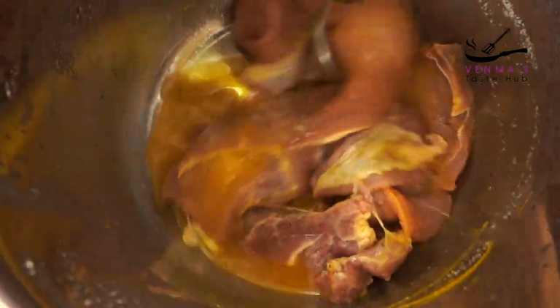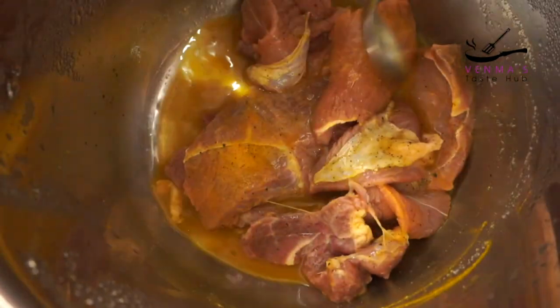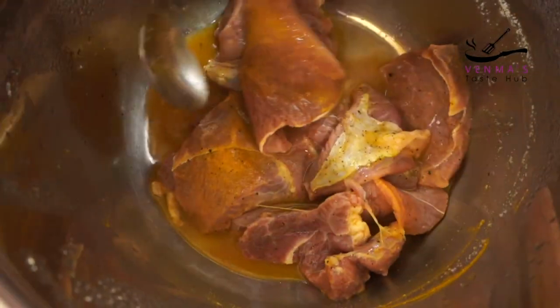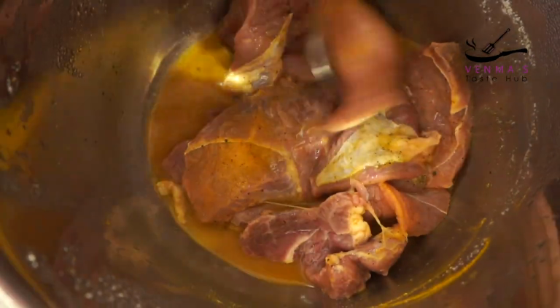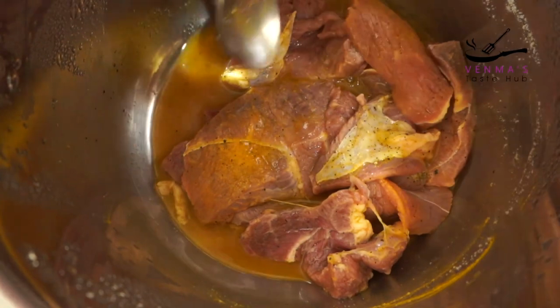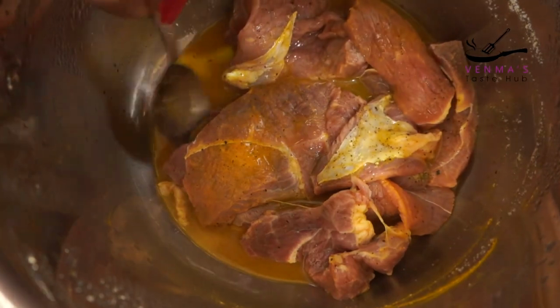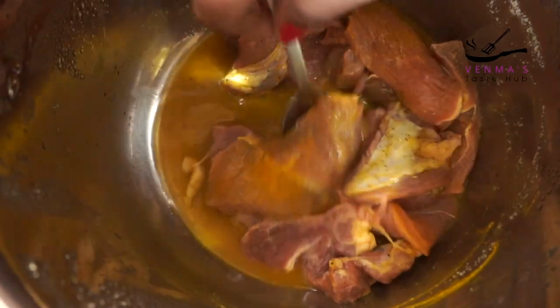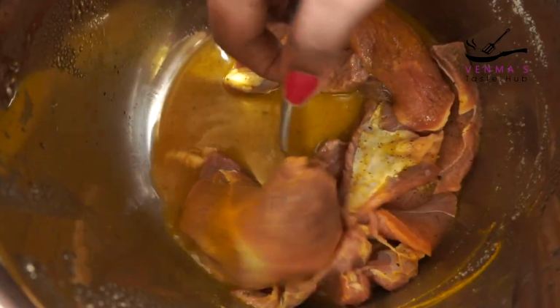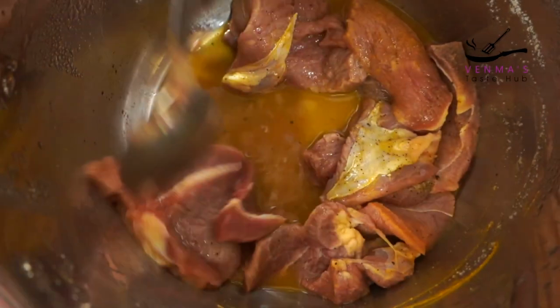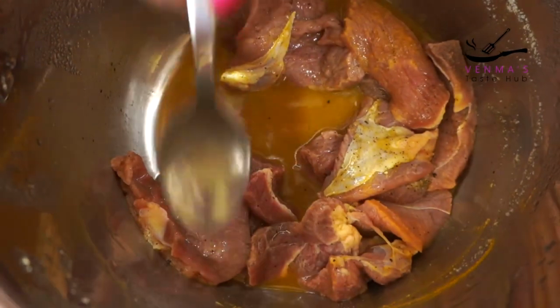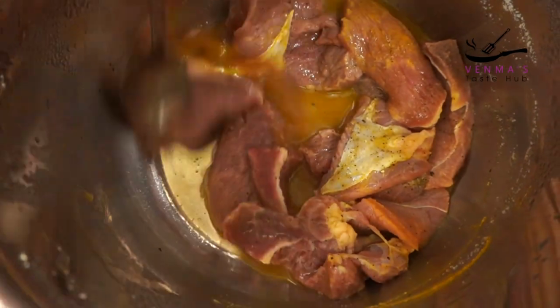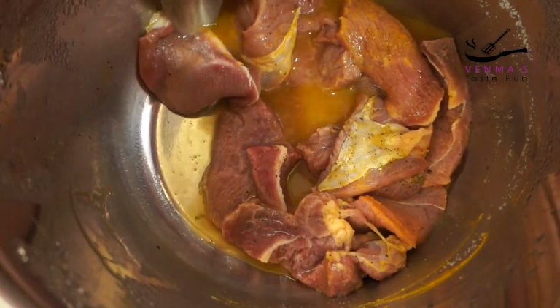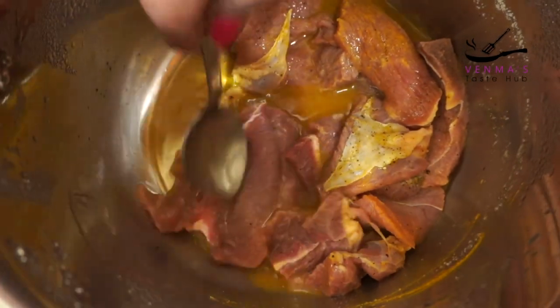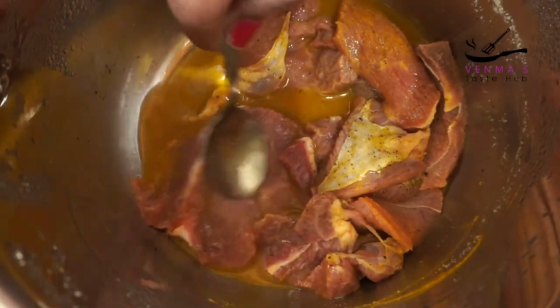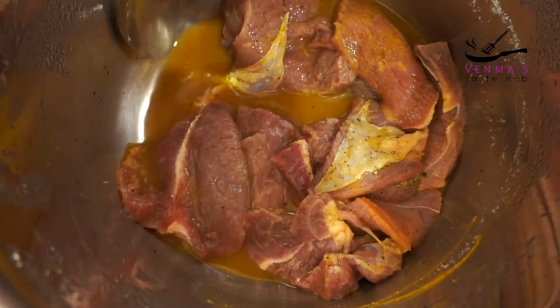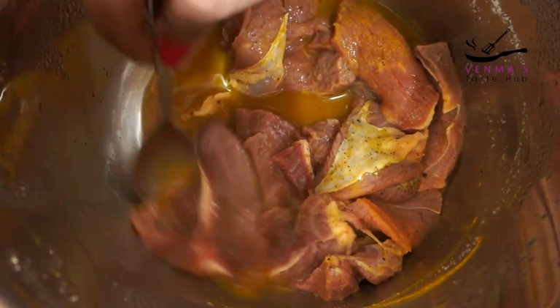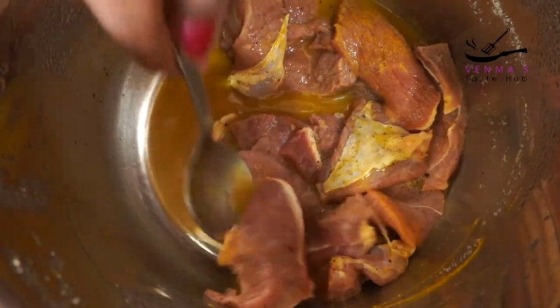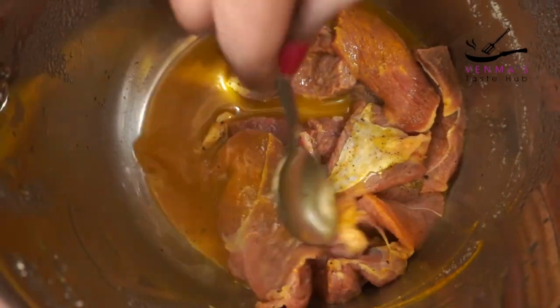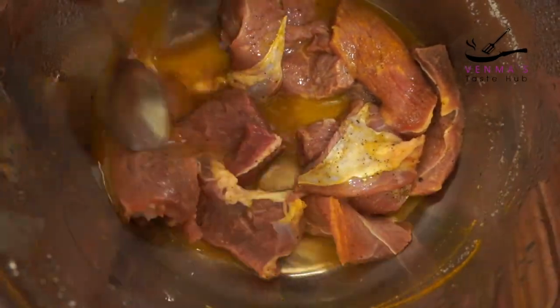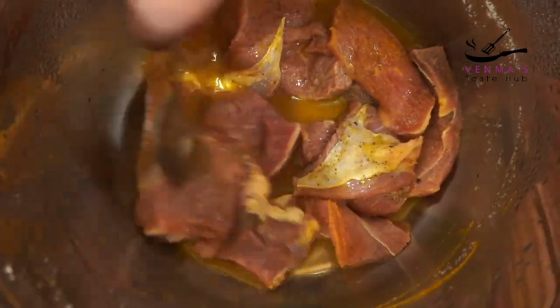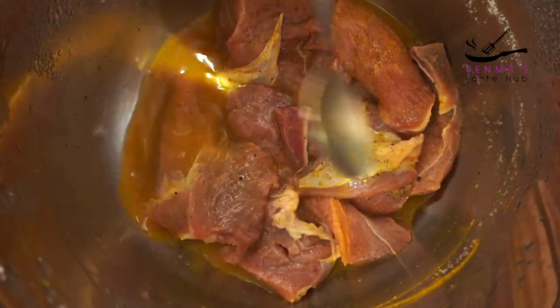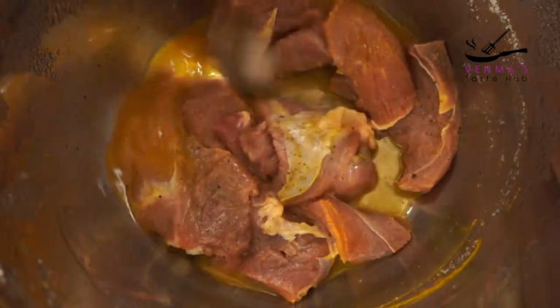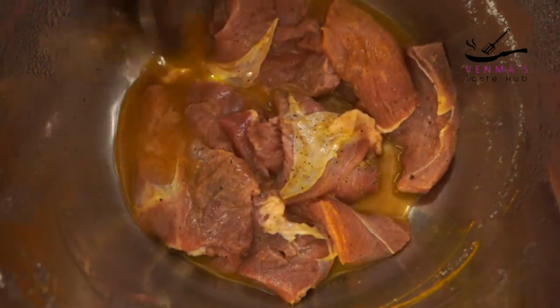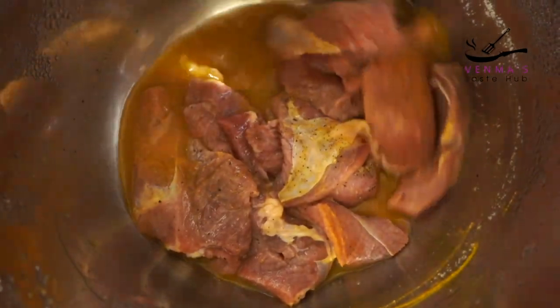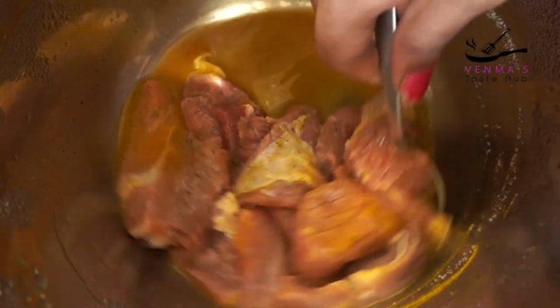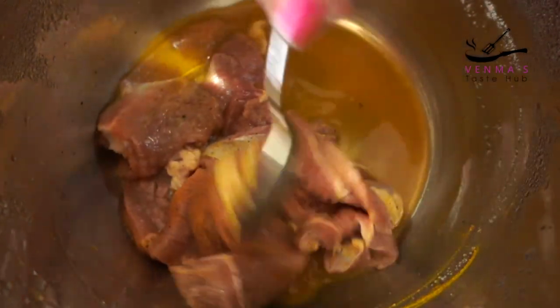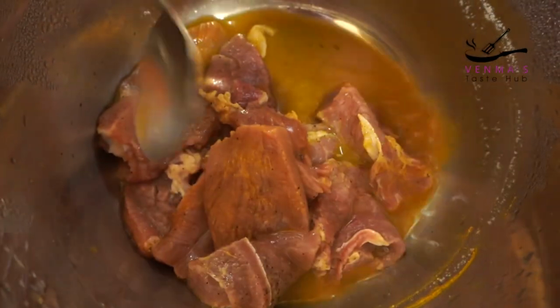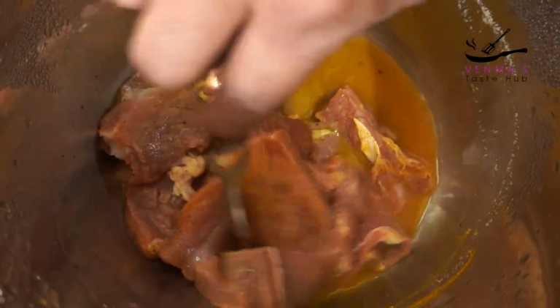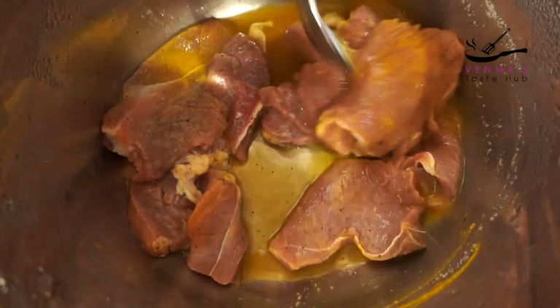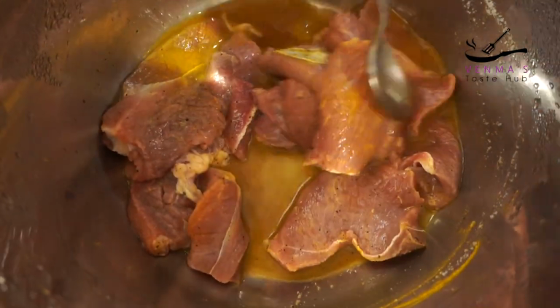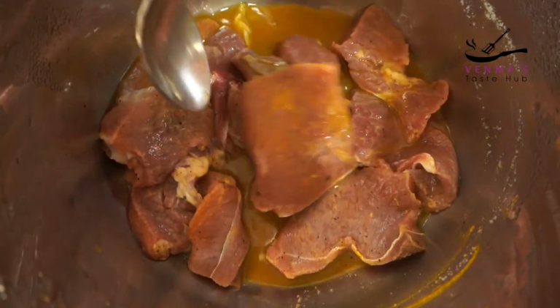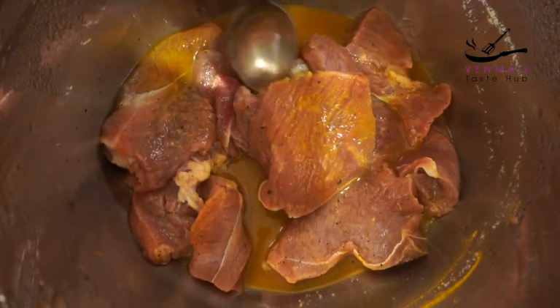I am going to fry it for 3 or 4 minutes. I can eat beef.